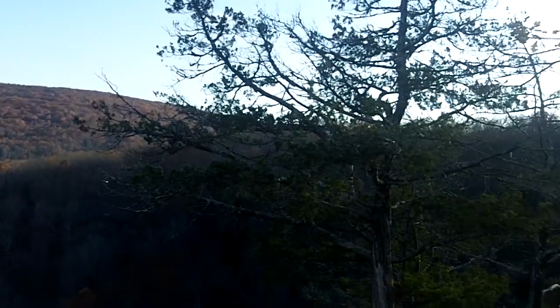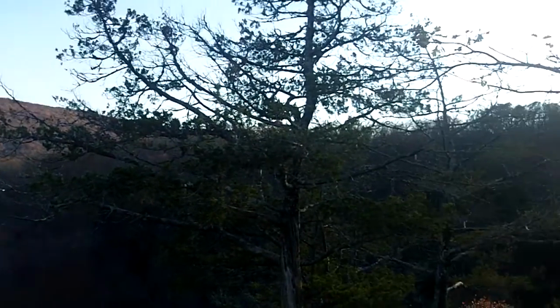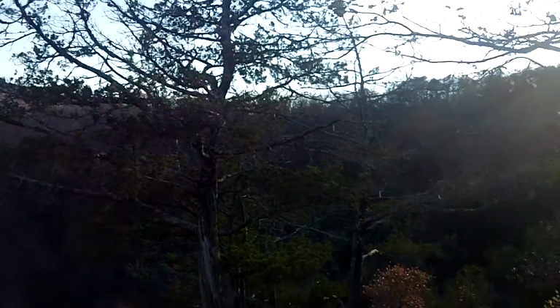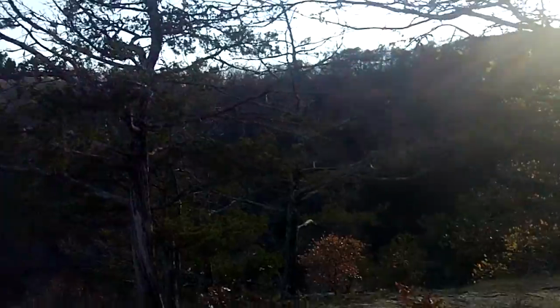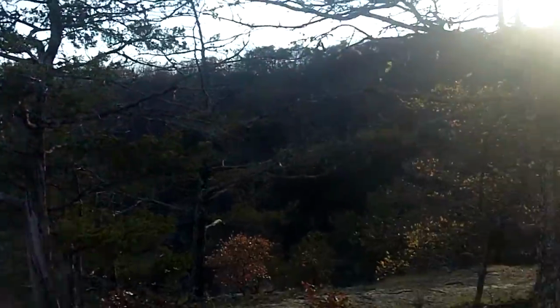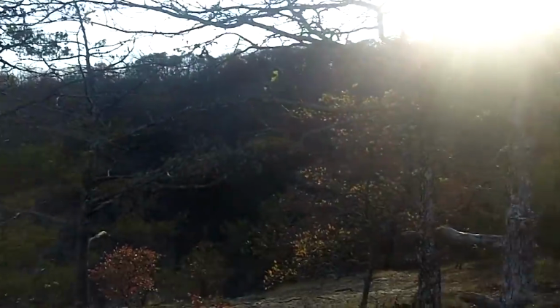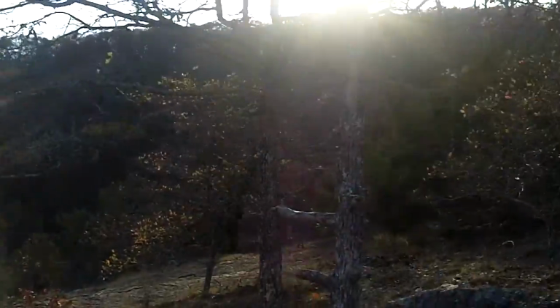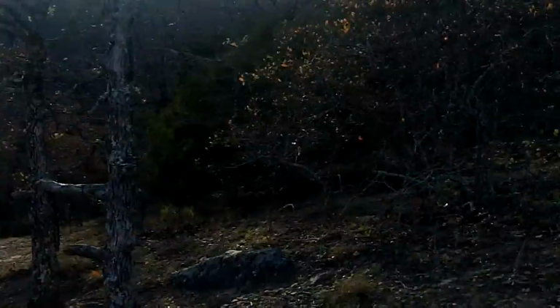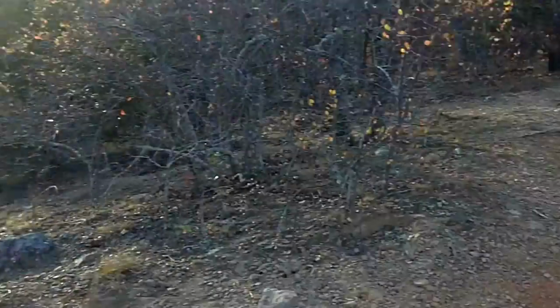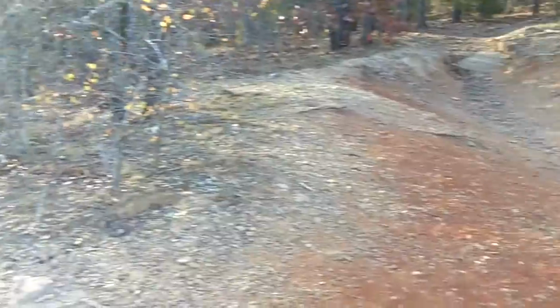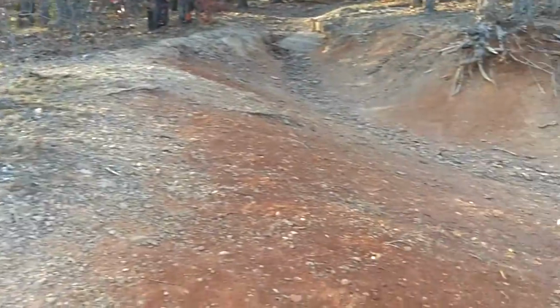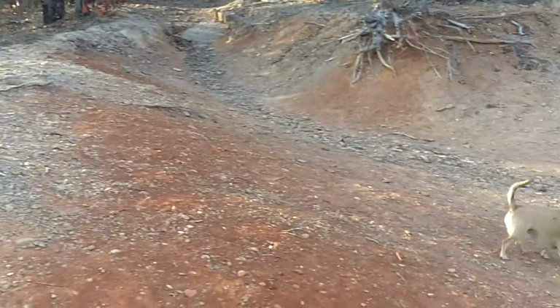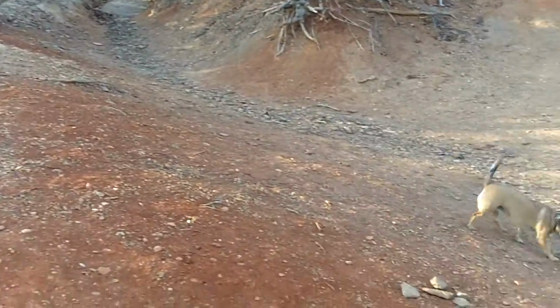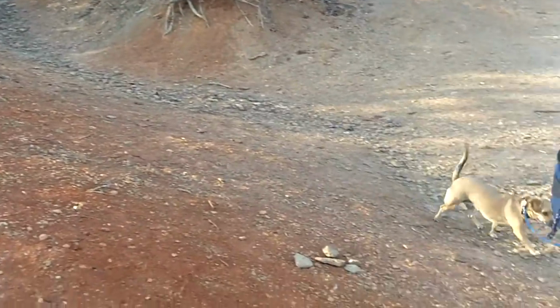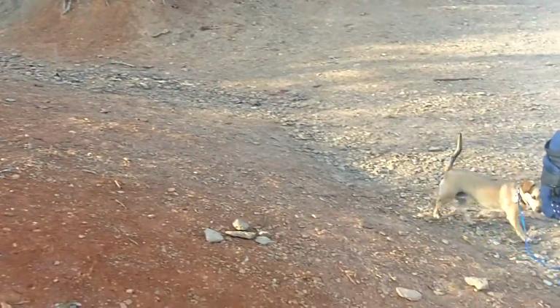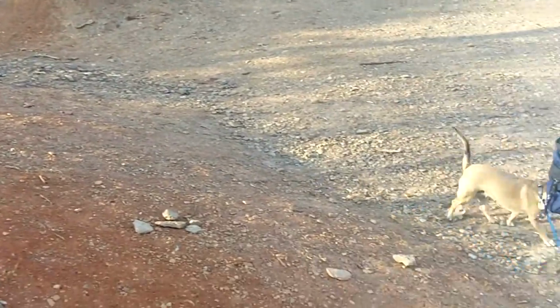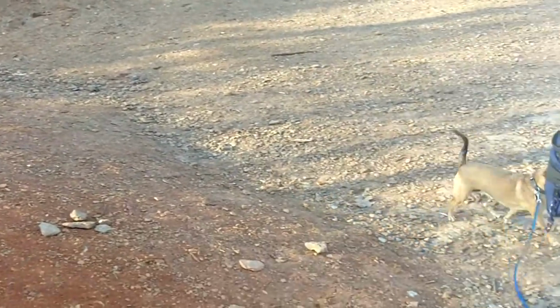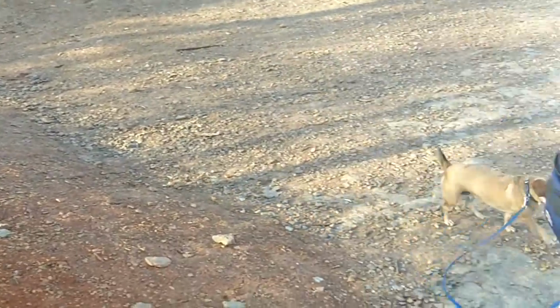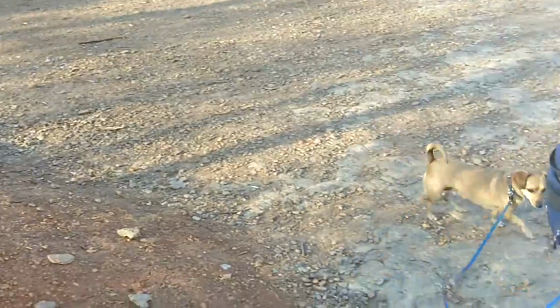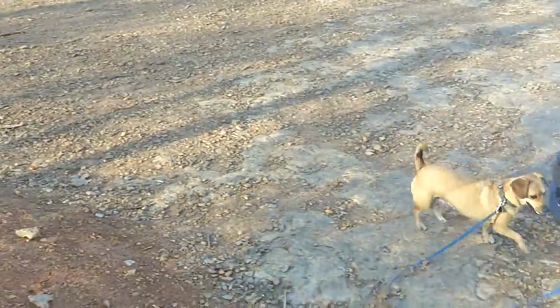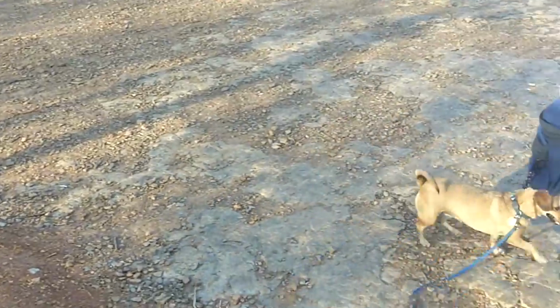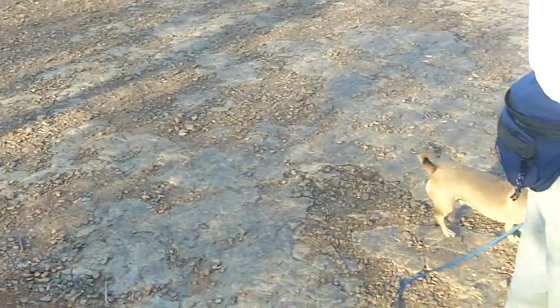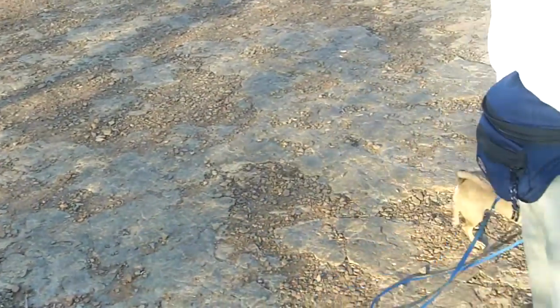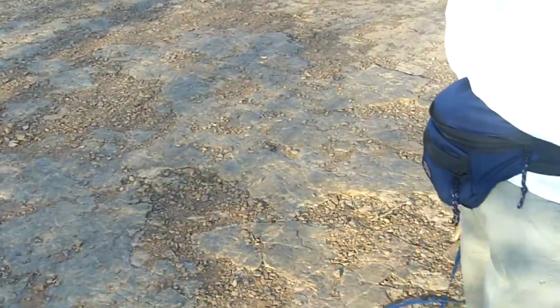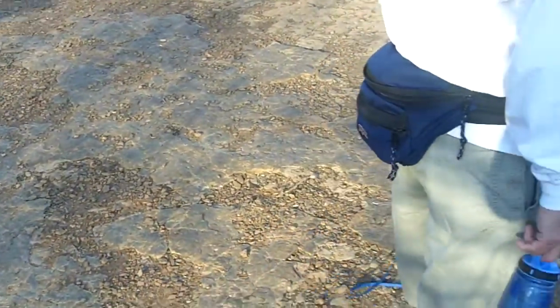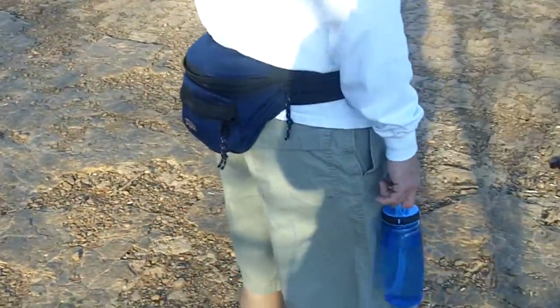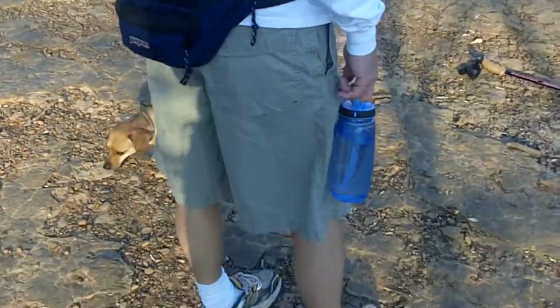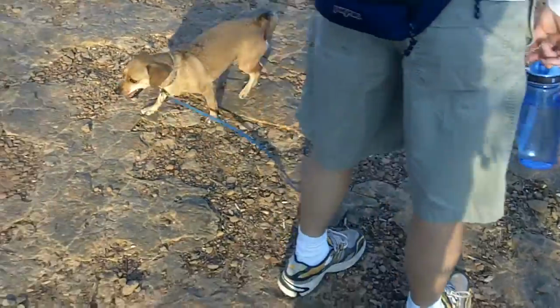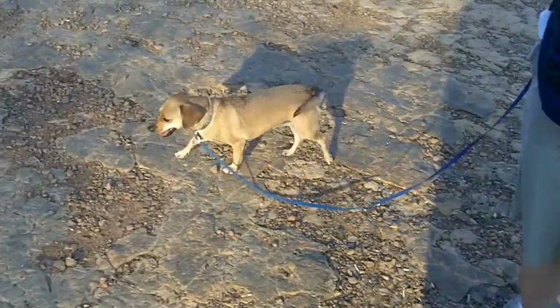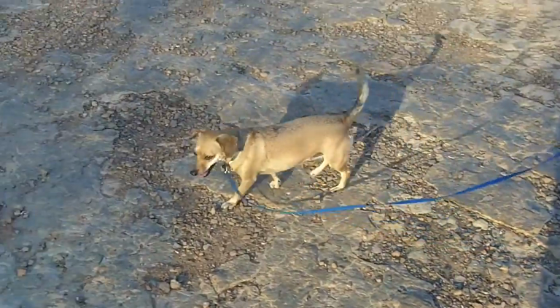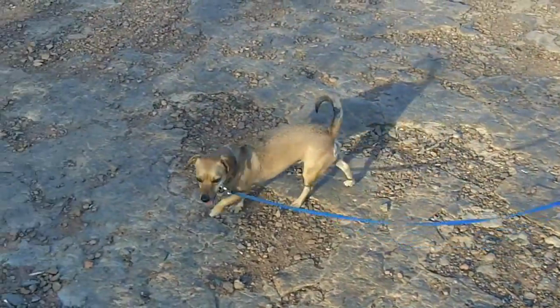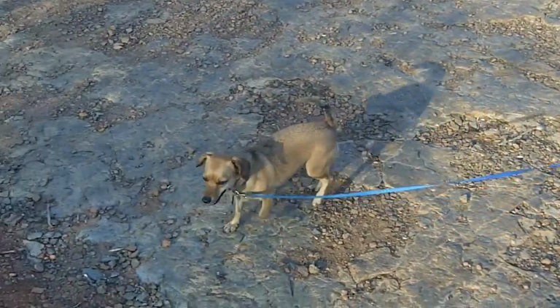Oh, there's a dog on the trail. There's Selene. Hey Selene.